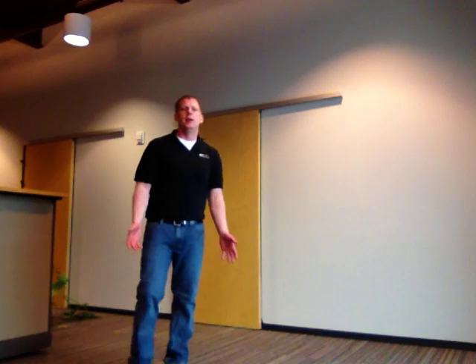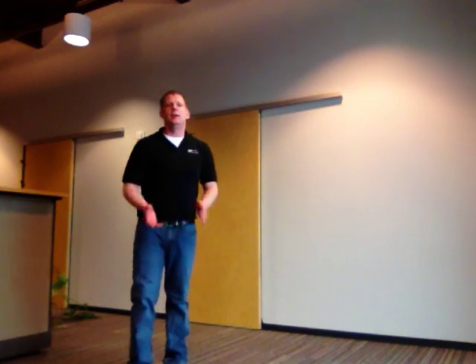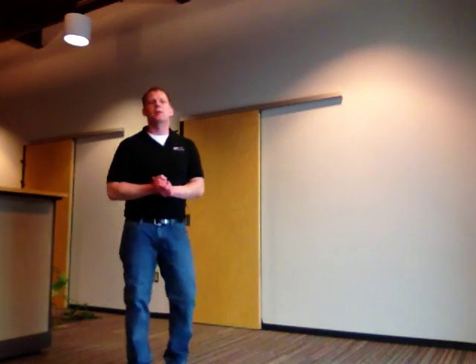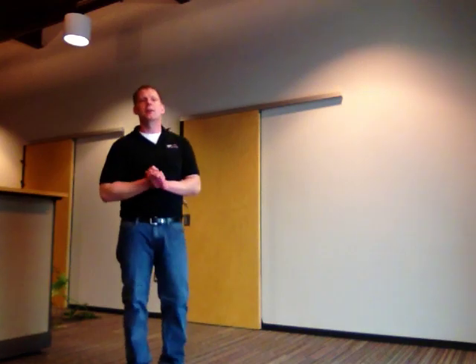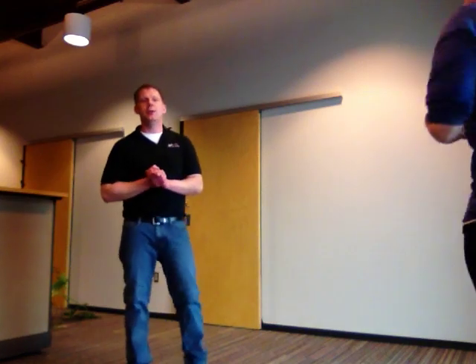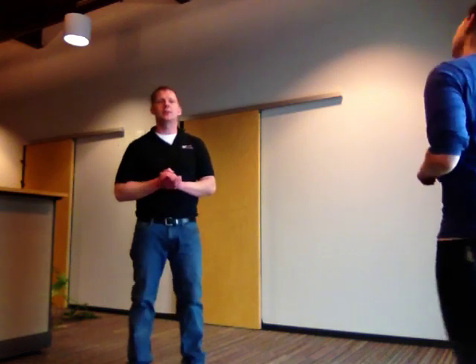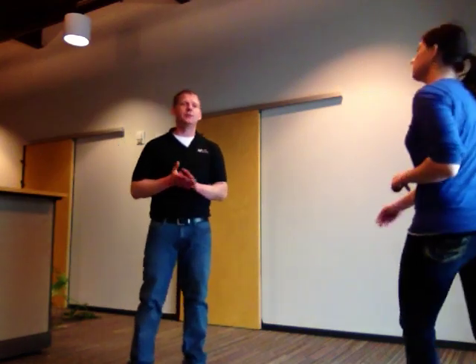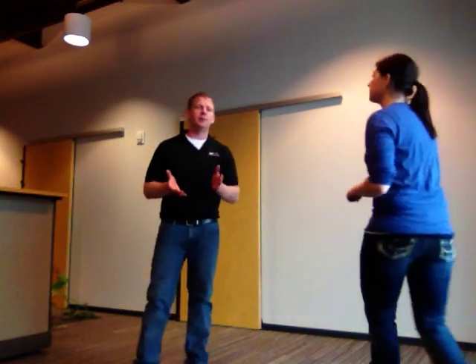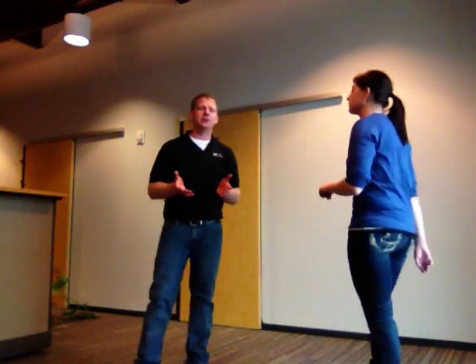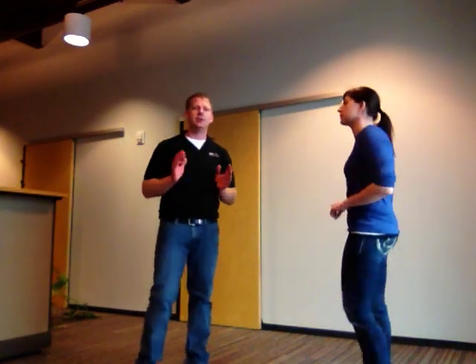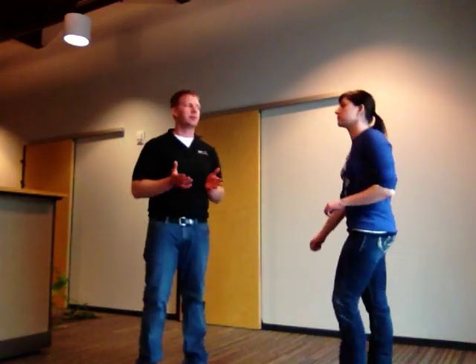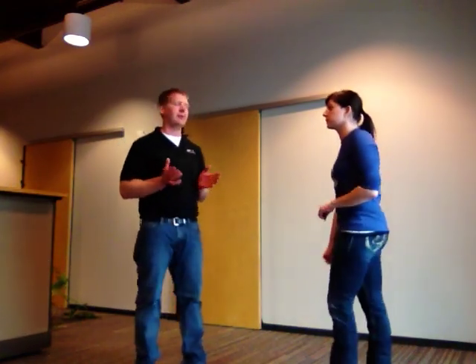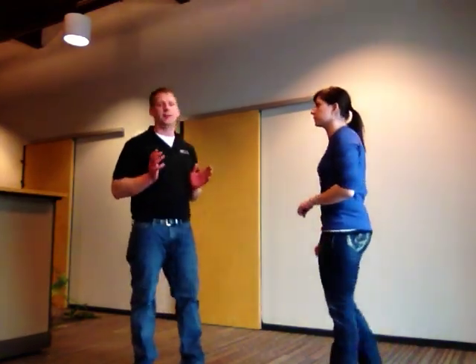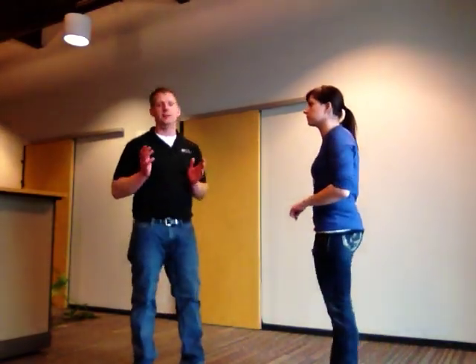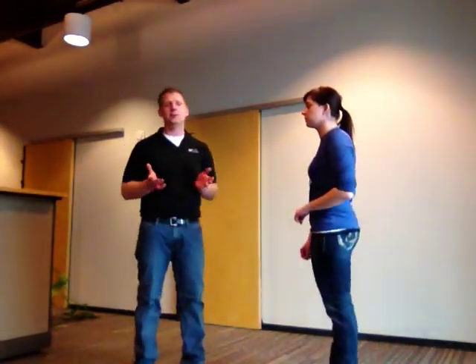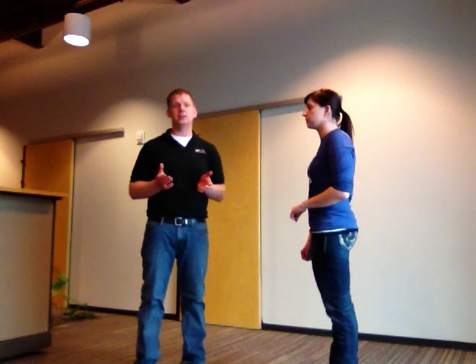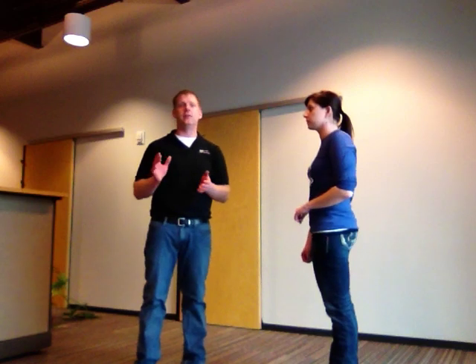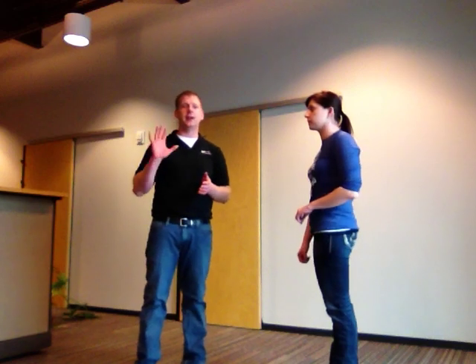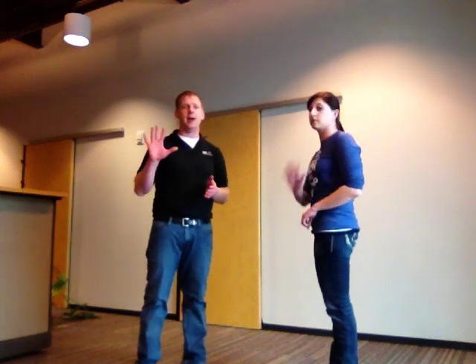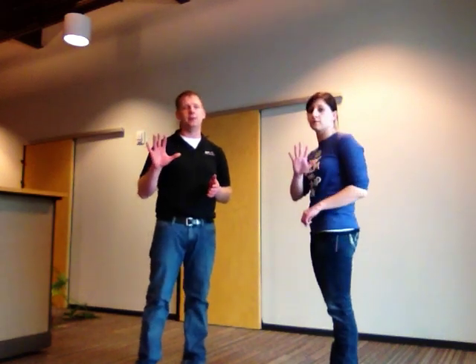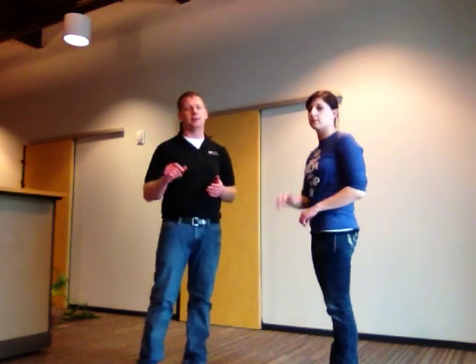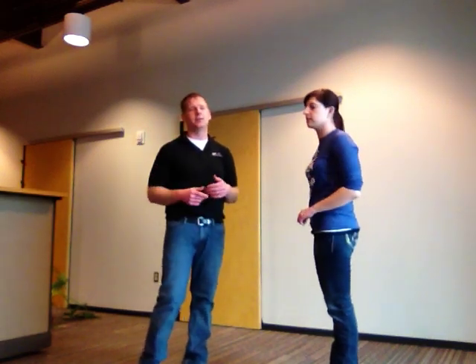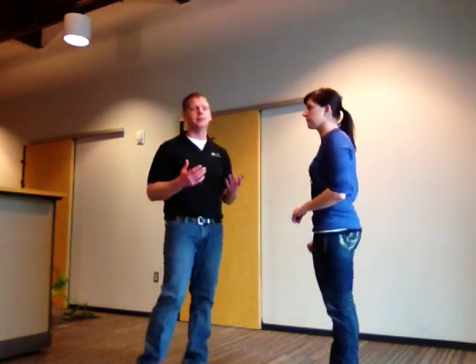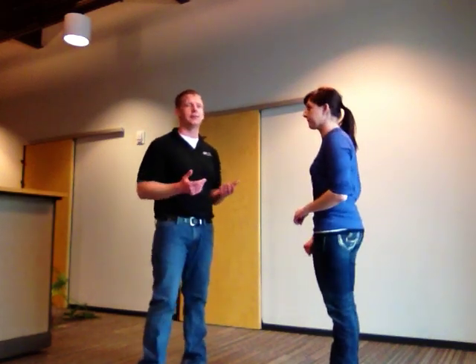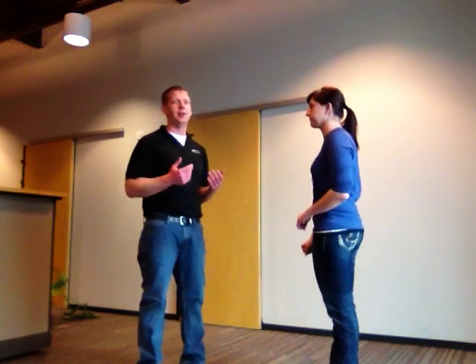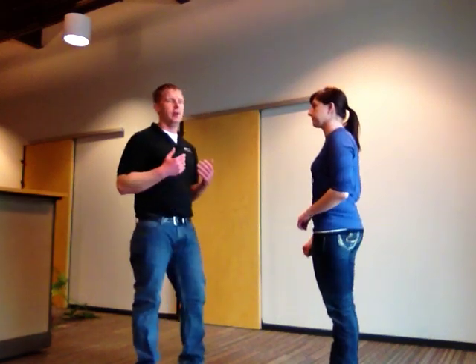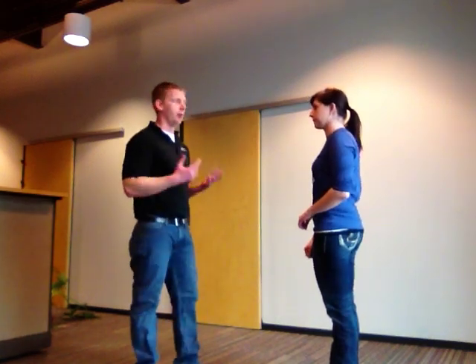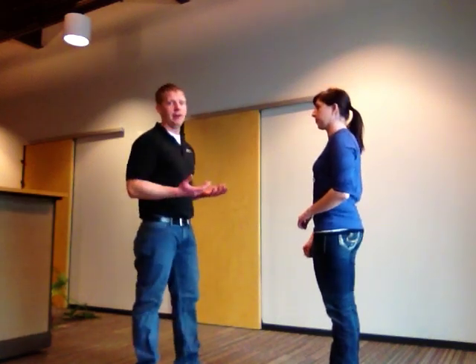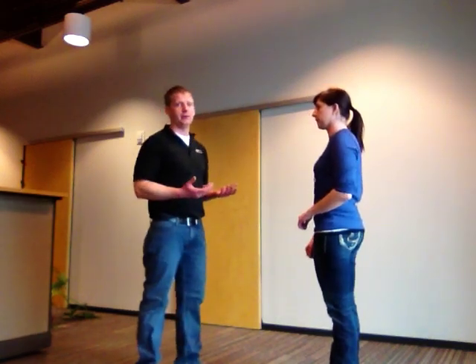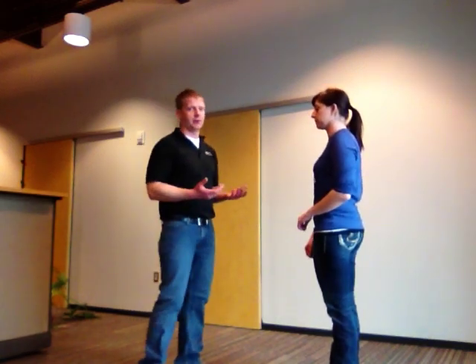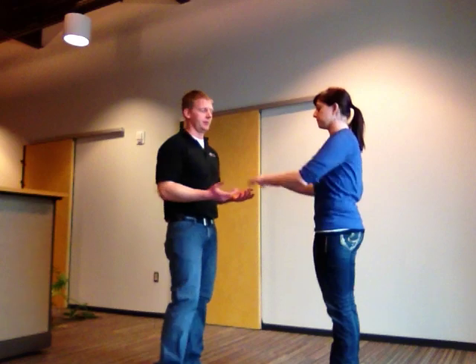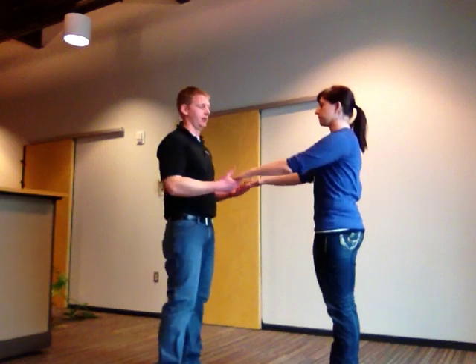The next move we're going to show you is called the sweetheart position. This is going to be the starting position for the next five moves we're going to show you, so this is a very important basic move.